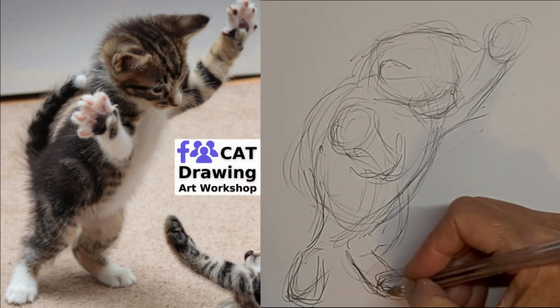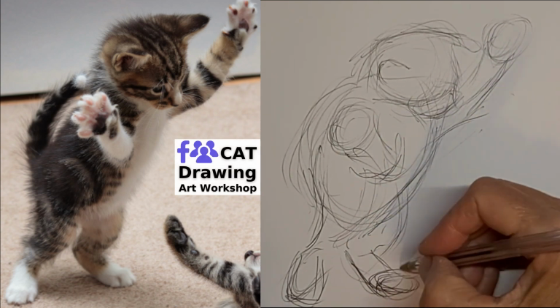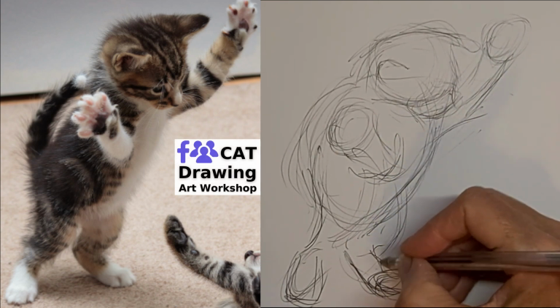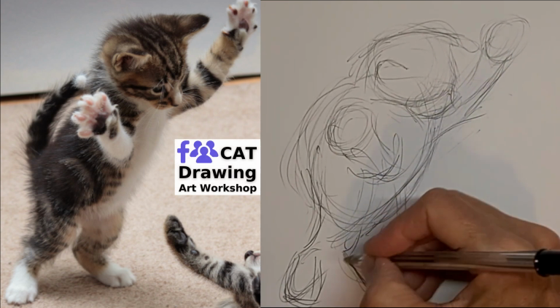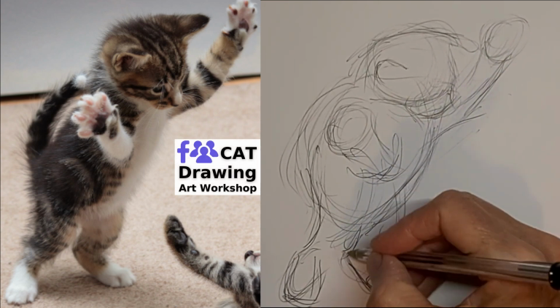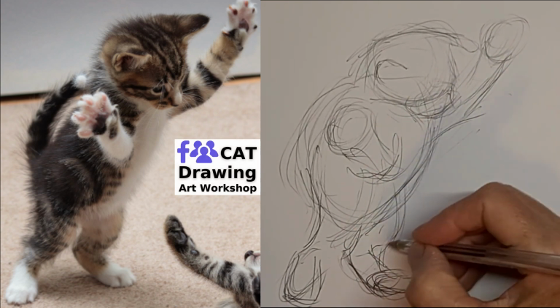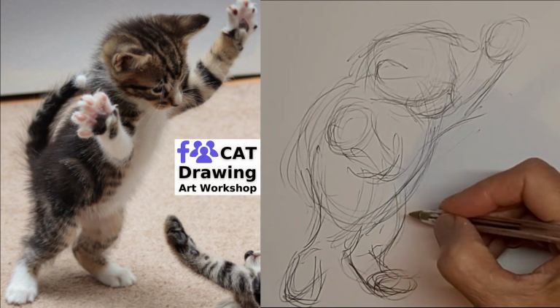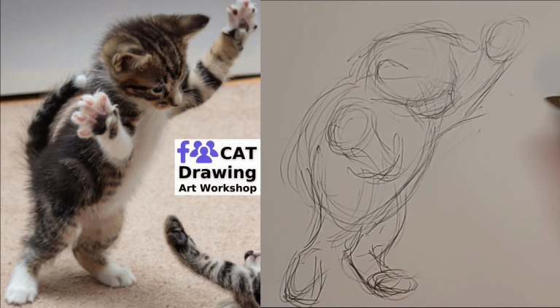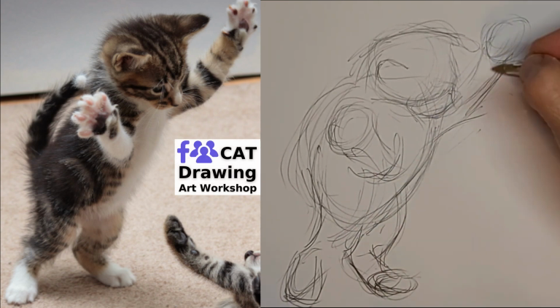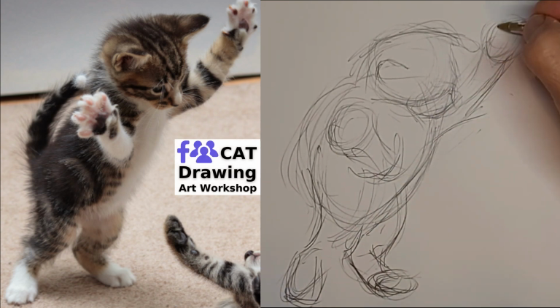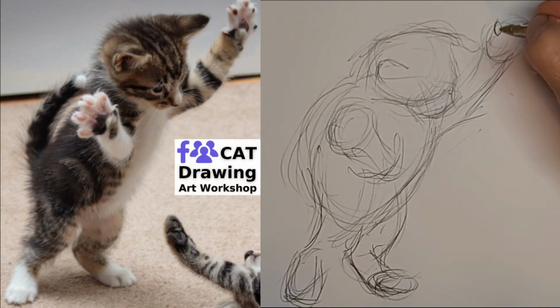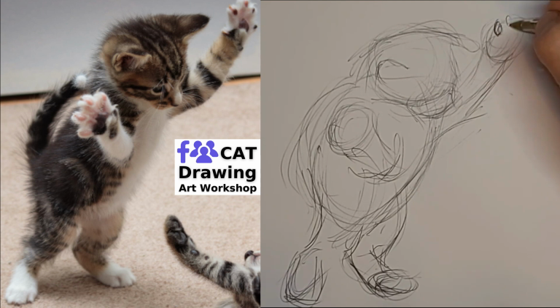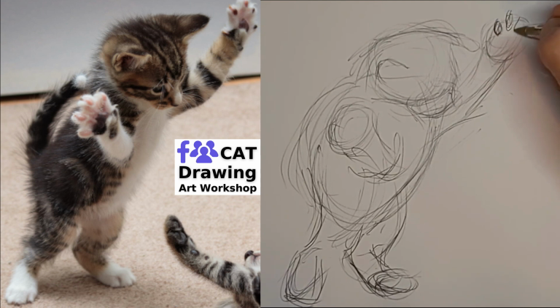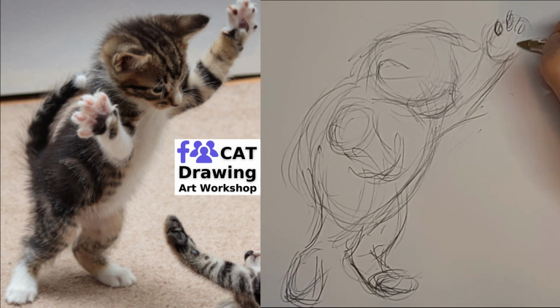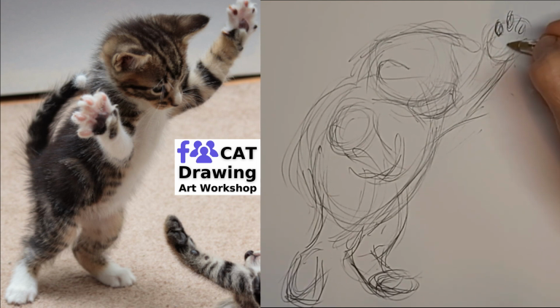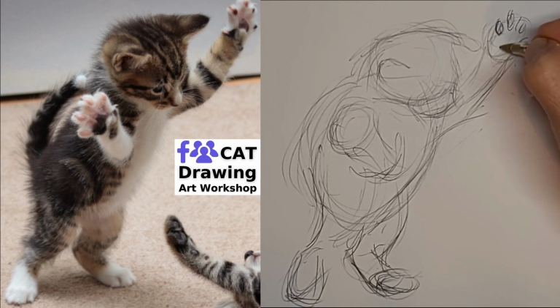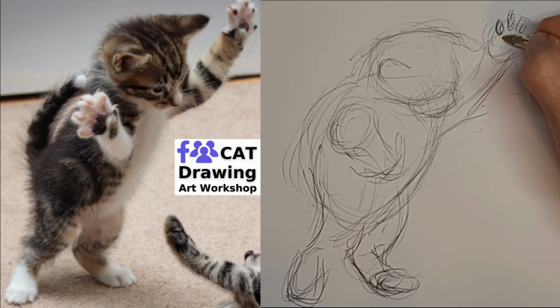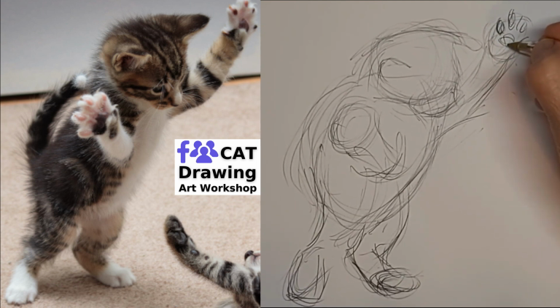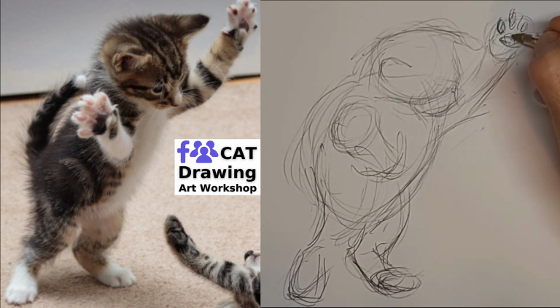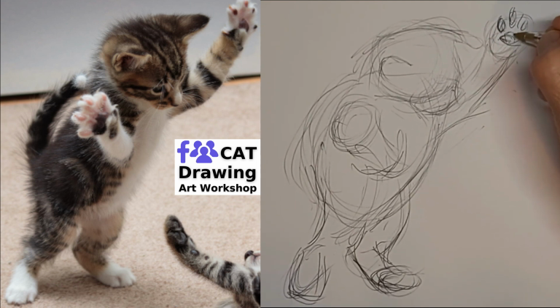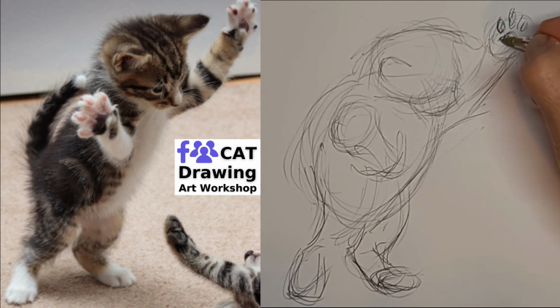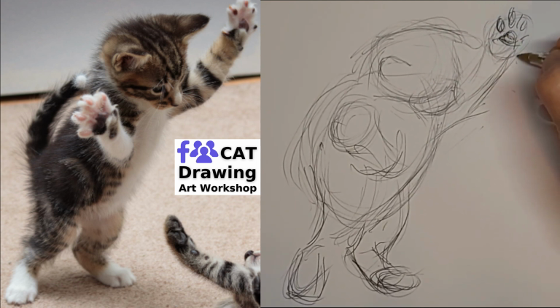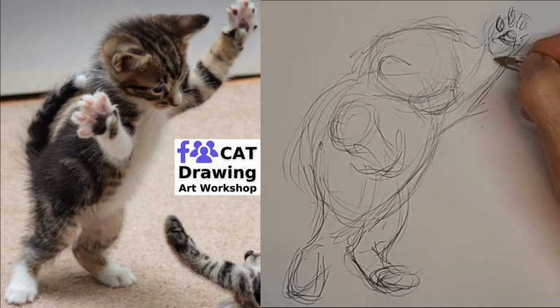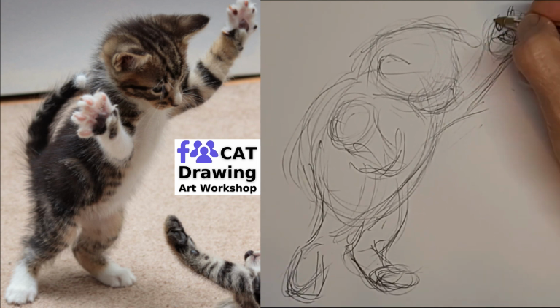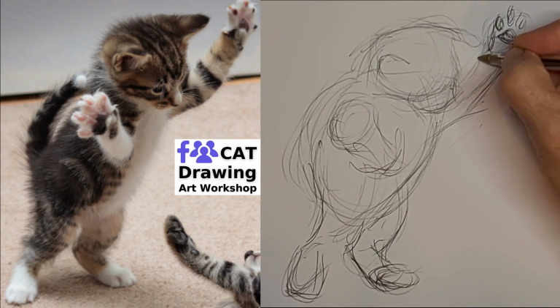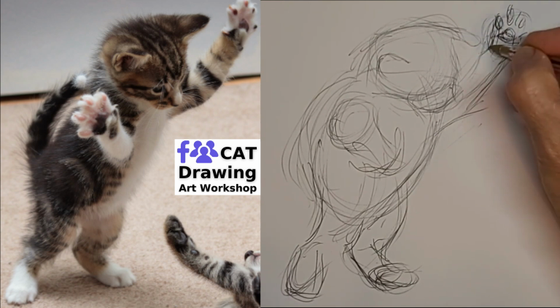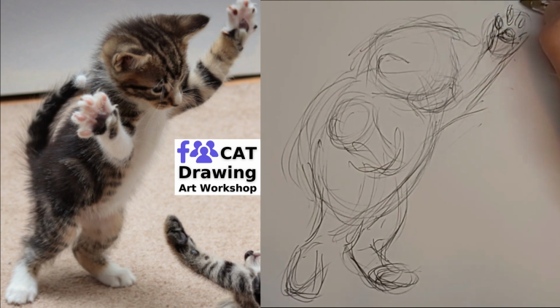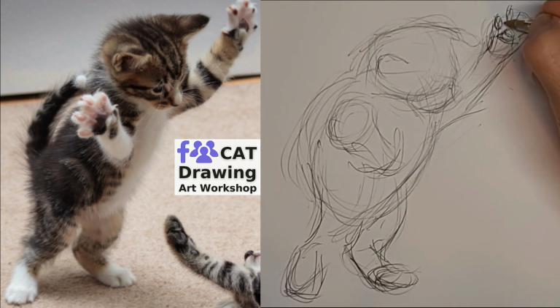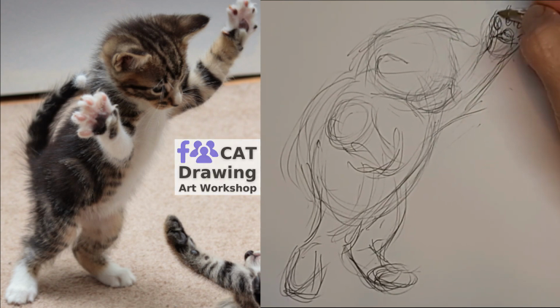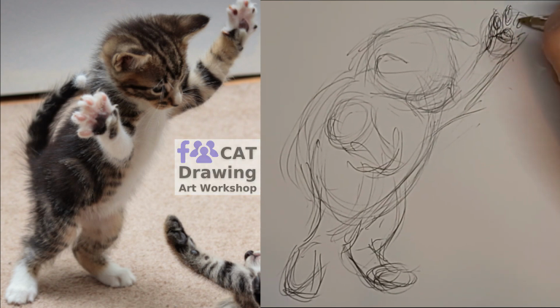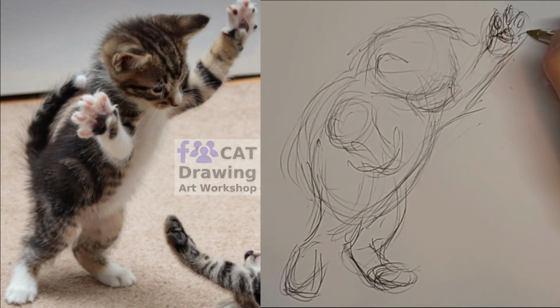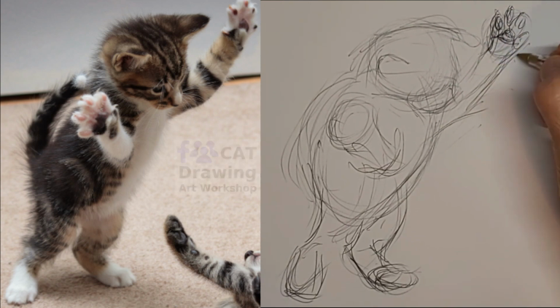And as always, I don't worry about the extra lines. They just add life and movement to the drawing, and they just end up fading away into background tone when I start putting in the more important lines a little stronger.